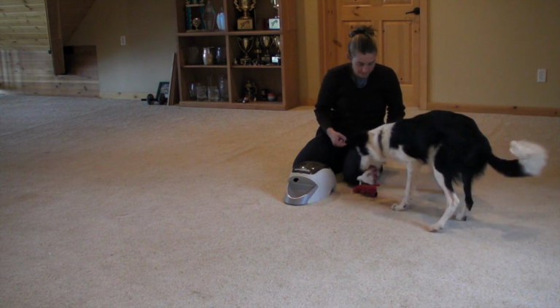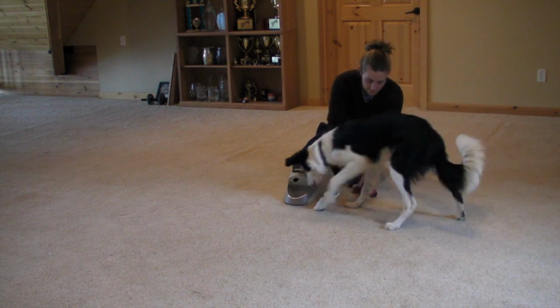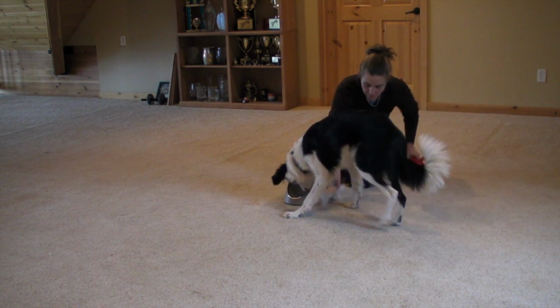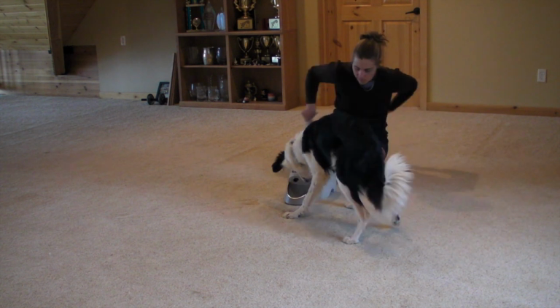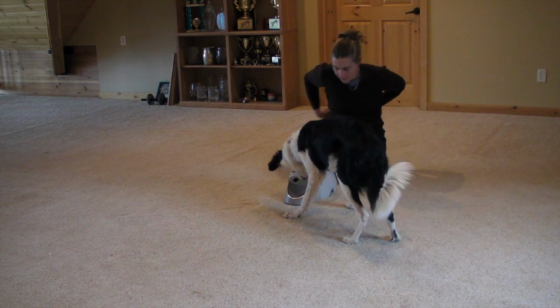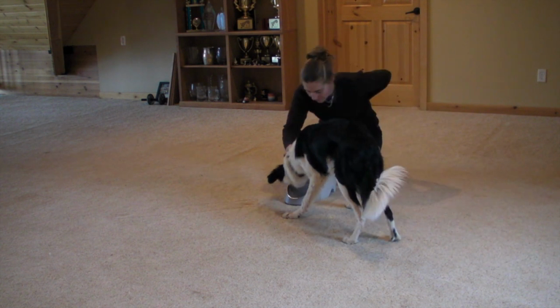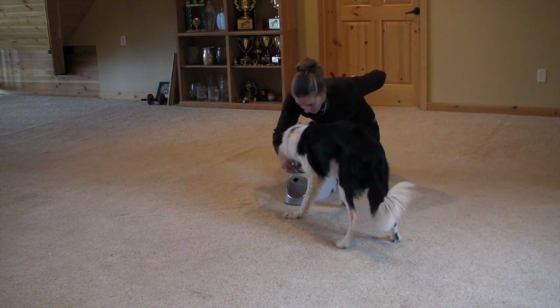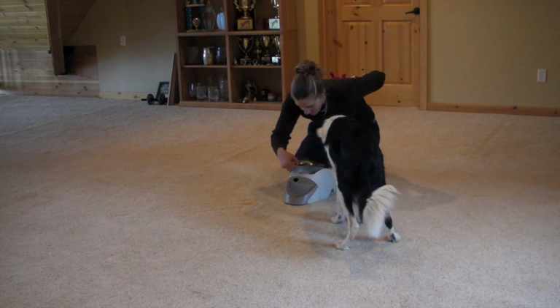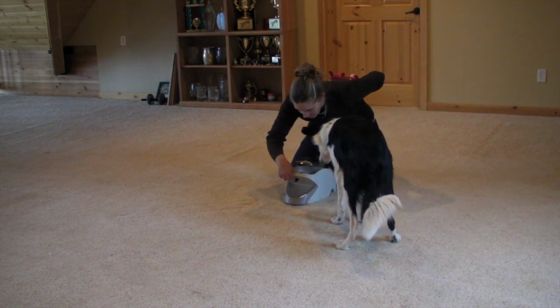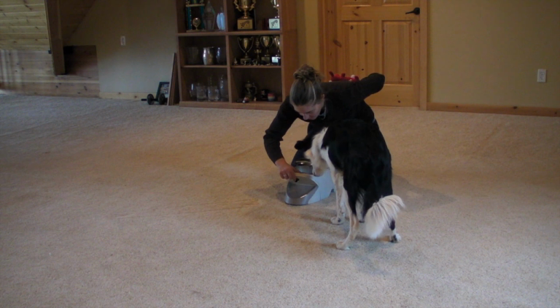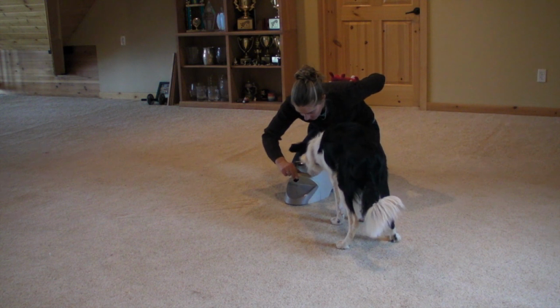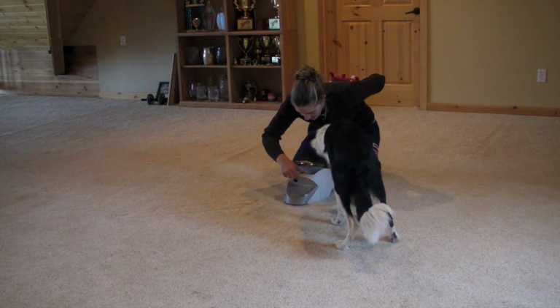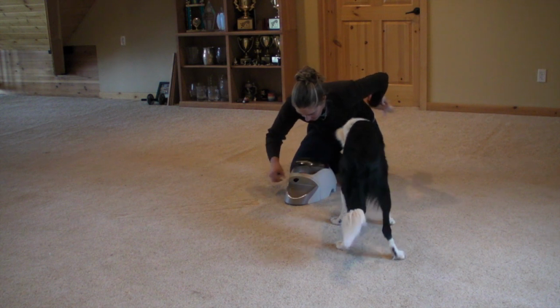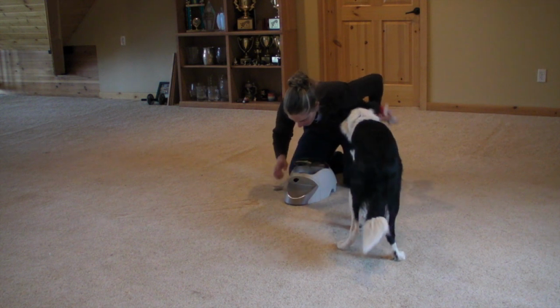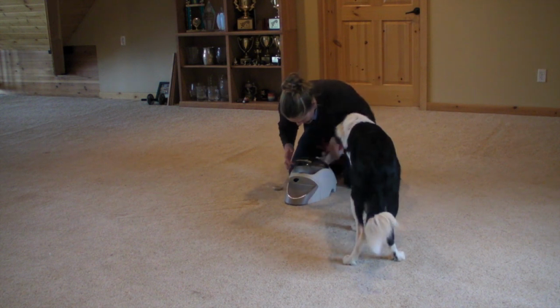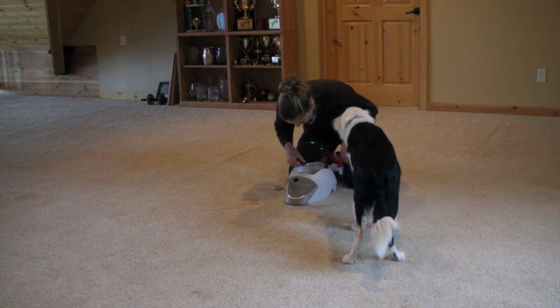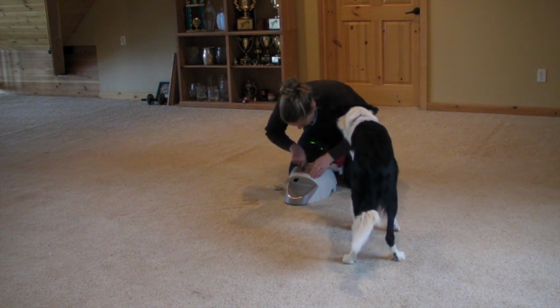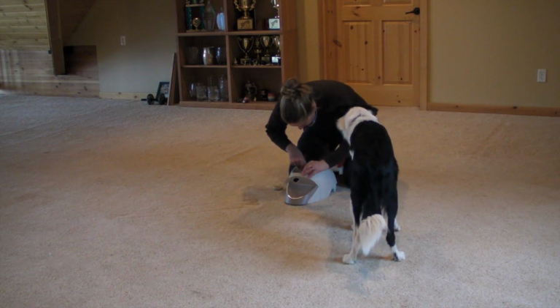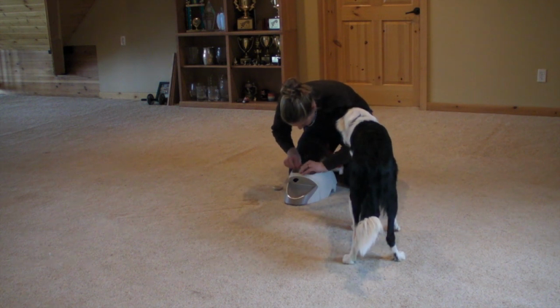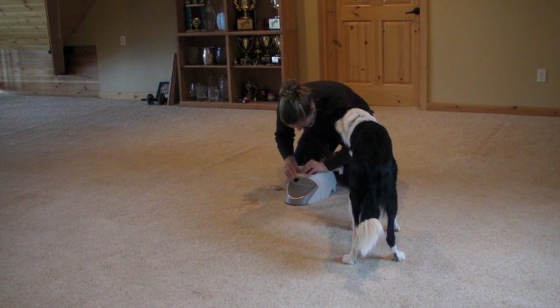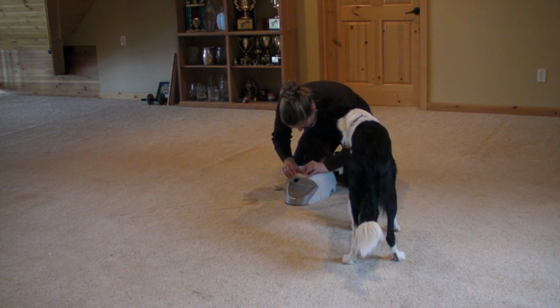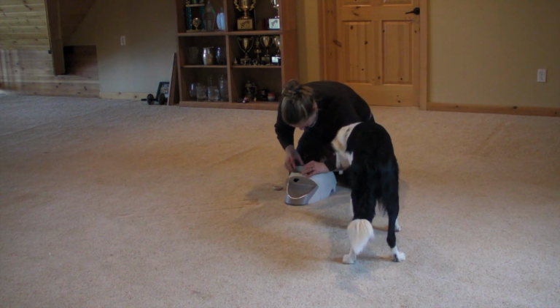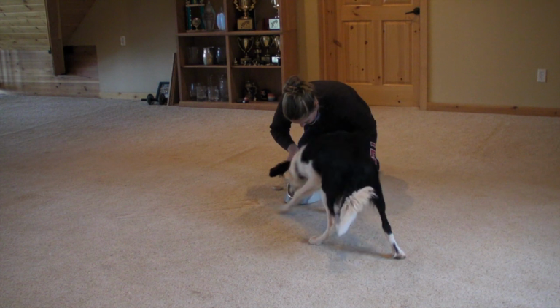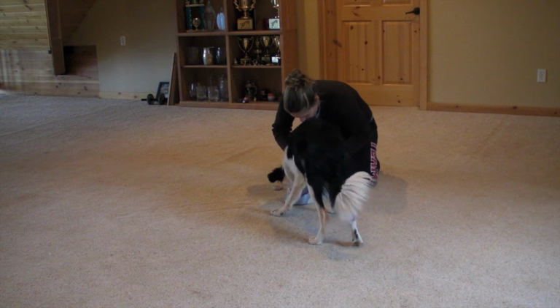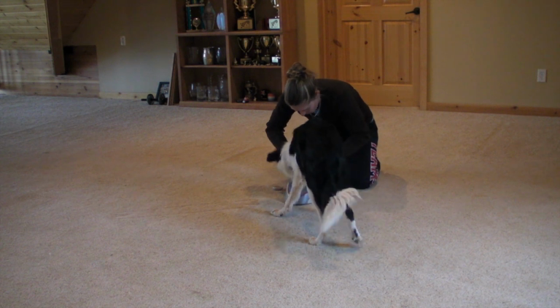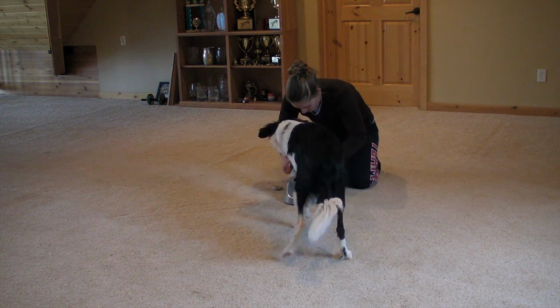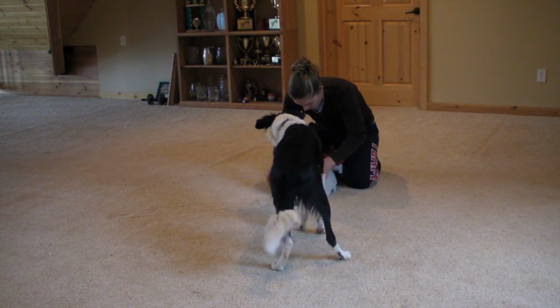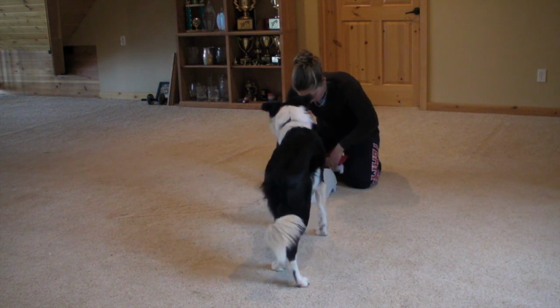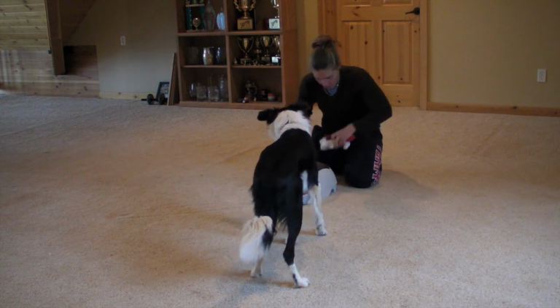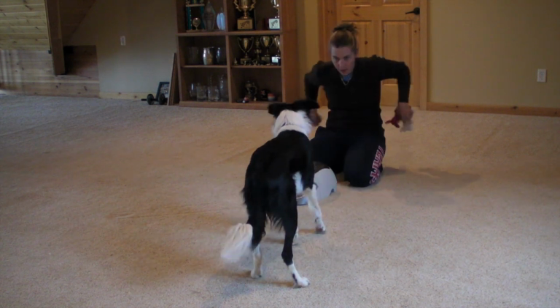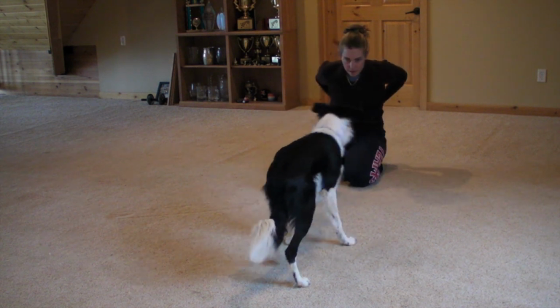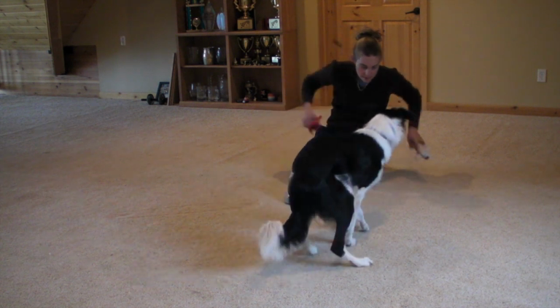I haven't brought the green toy back out again because he definitely didn't seem to understand the difference between the white toy and the green toy. However, for whatever reason, he could clearly see the difference between the white toy and the red toy, so I just use white and red with no green.